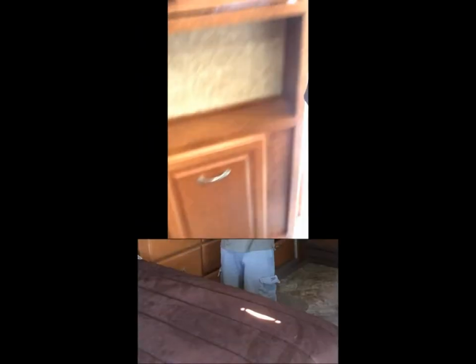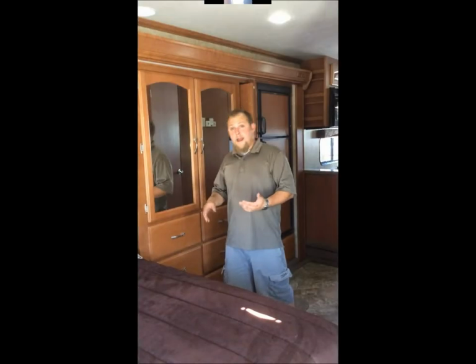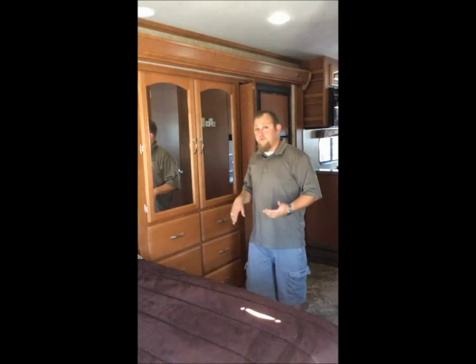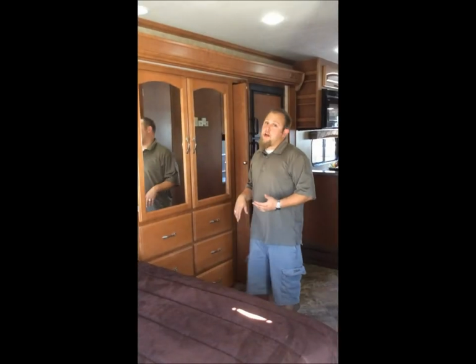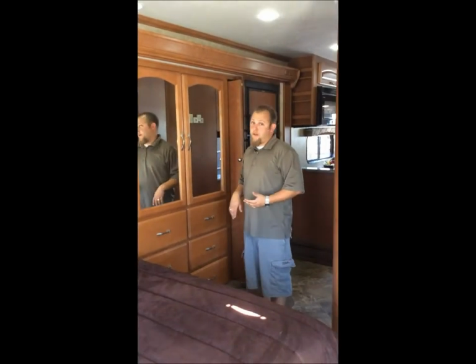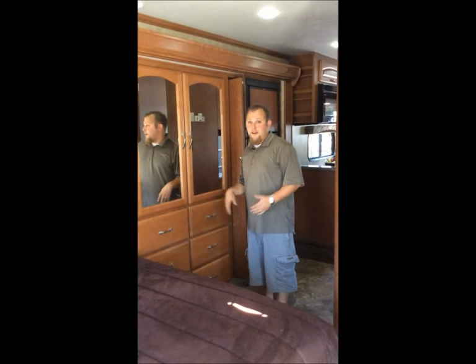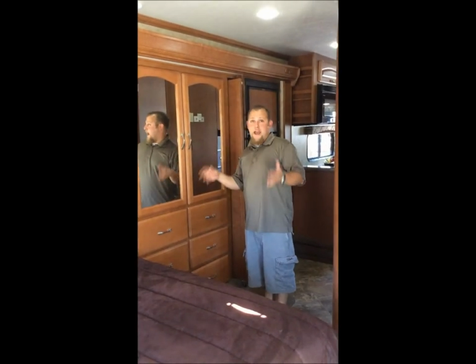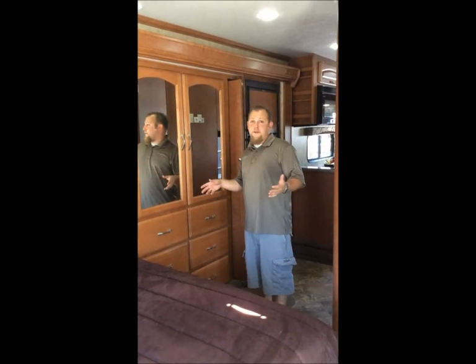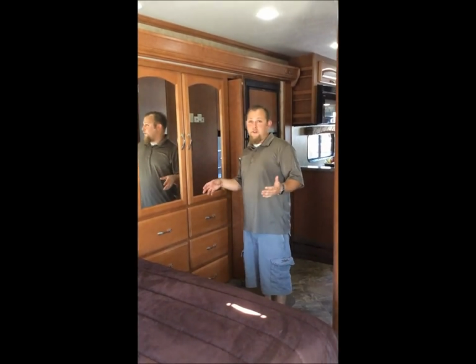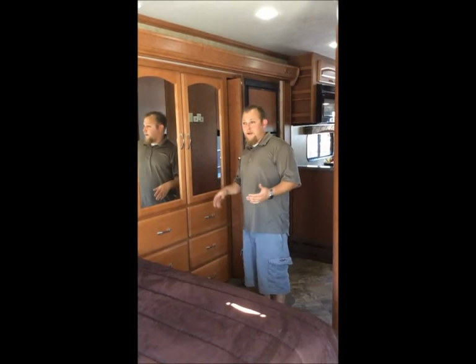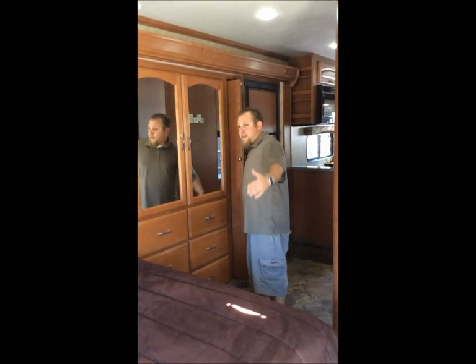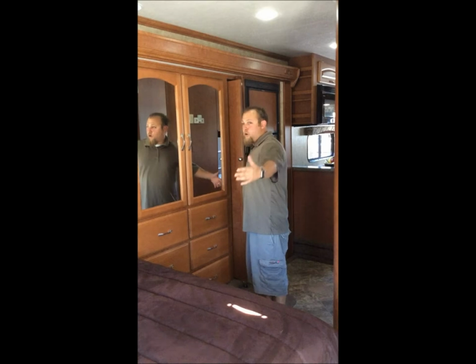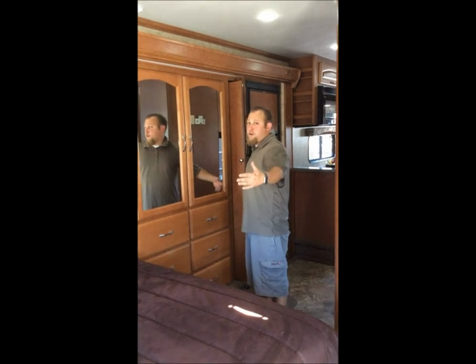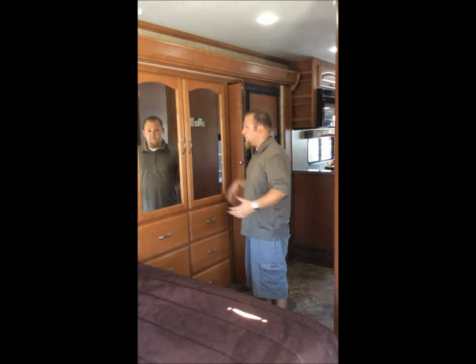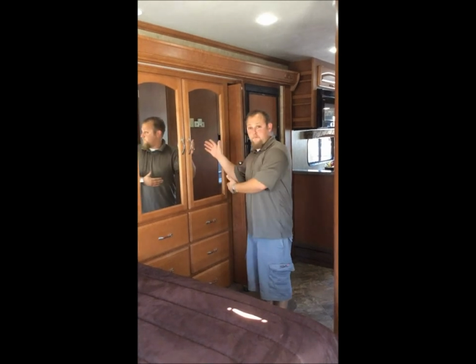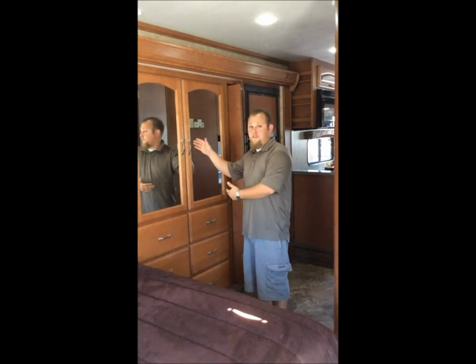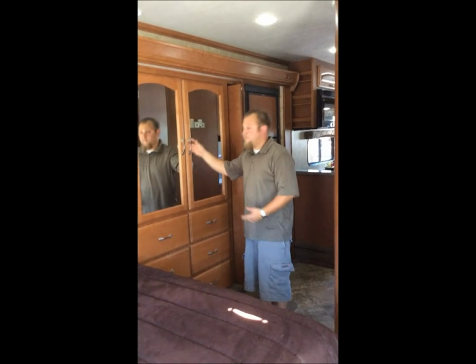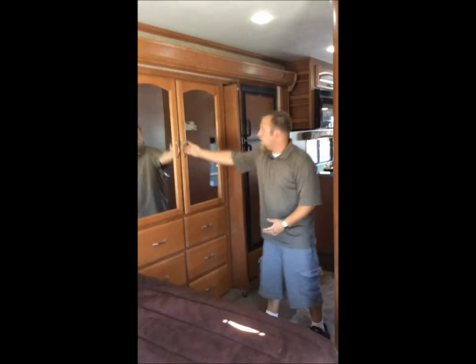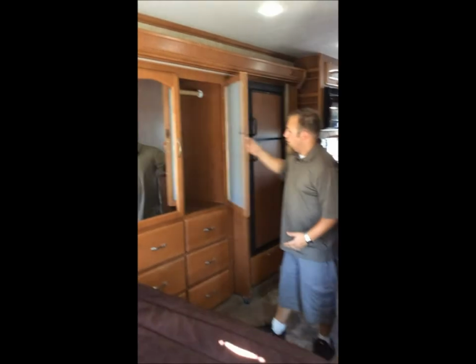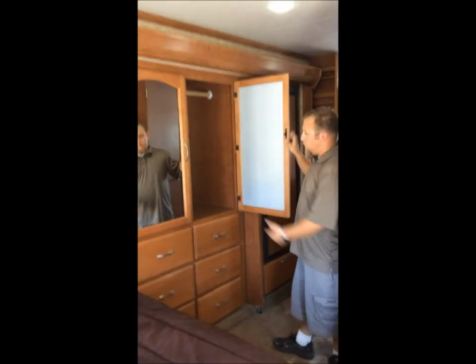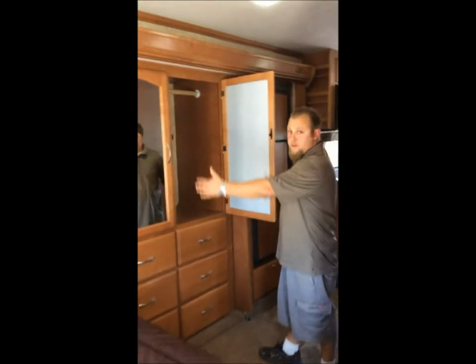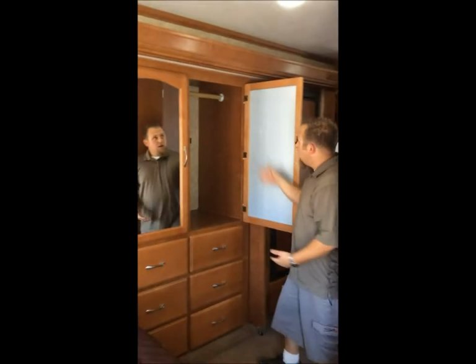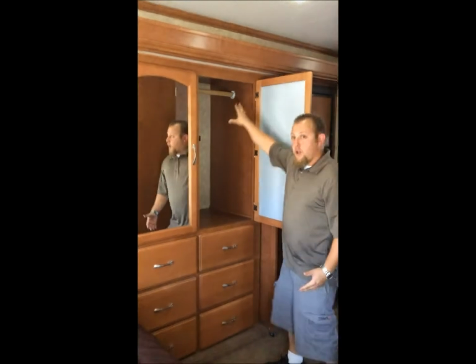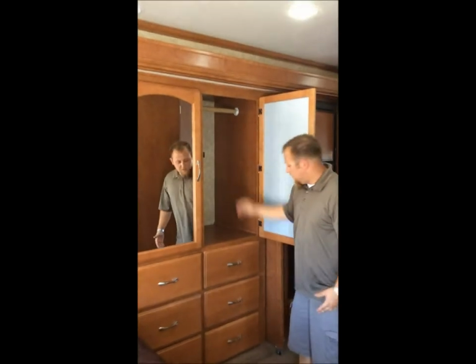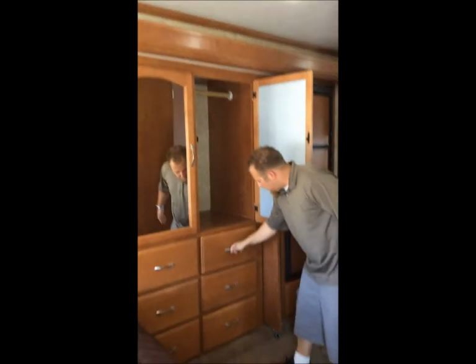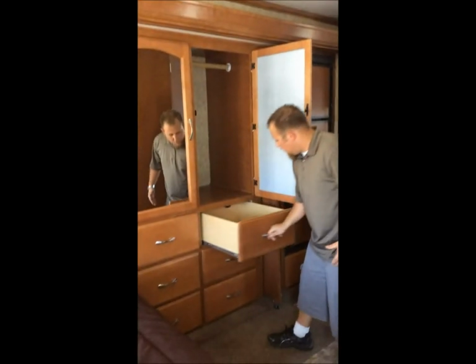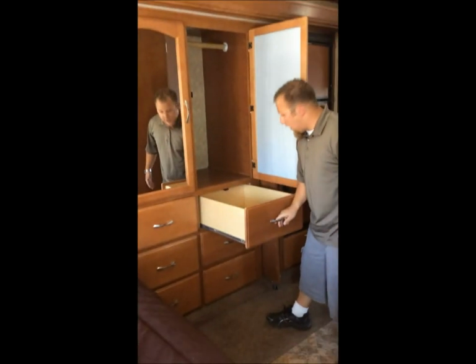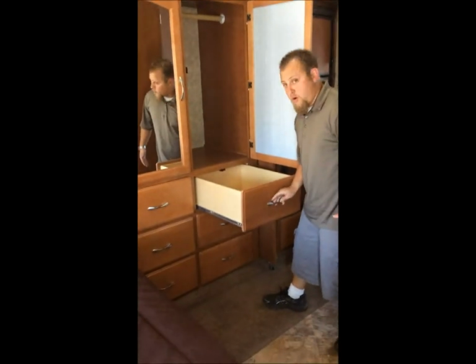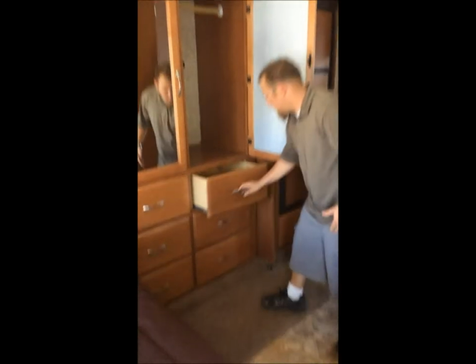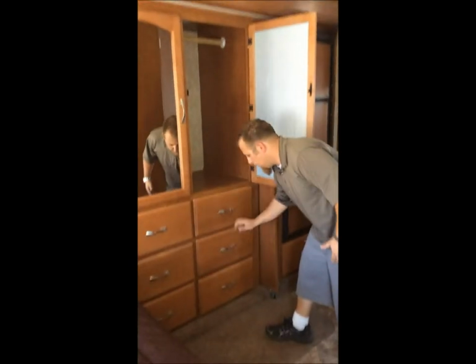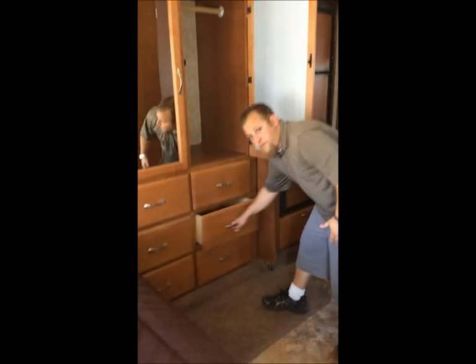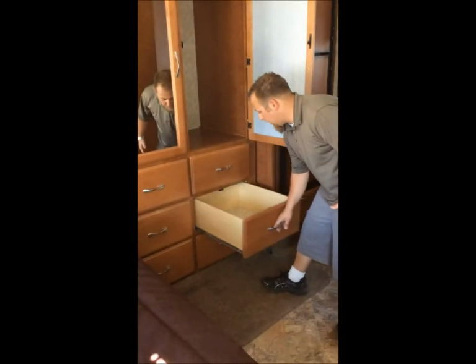You never have too much closet space. Half the time when you go camping you take a whole truck load of stuff — now you have room. Nice double closet, pullout drawers, and they're full length.